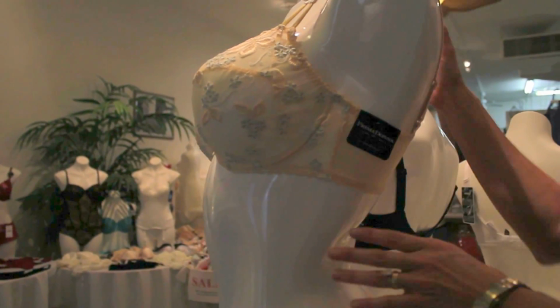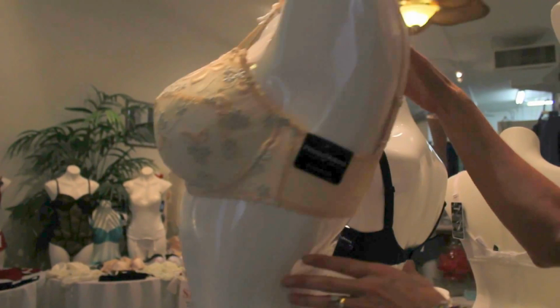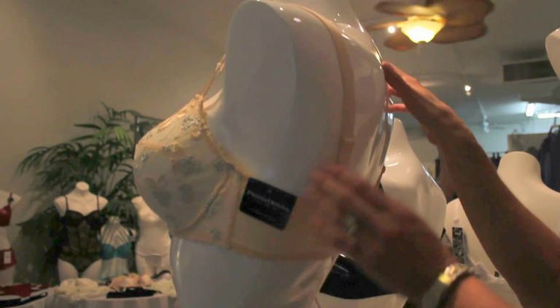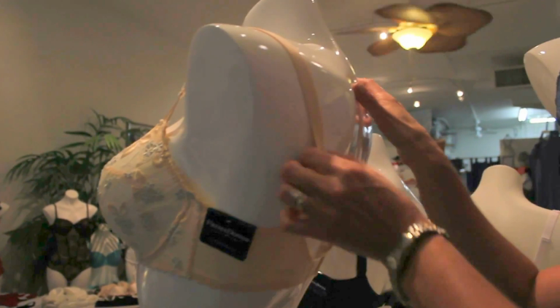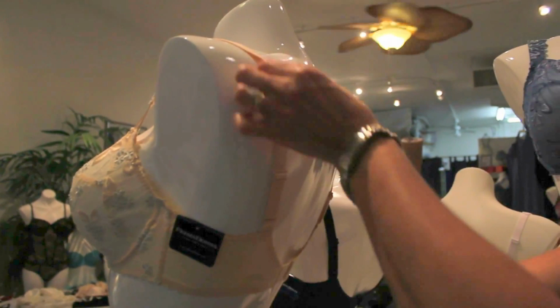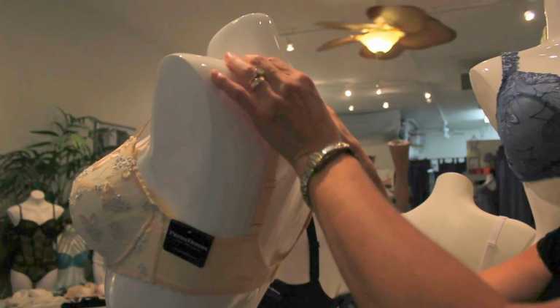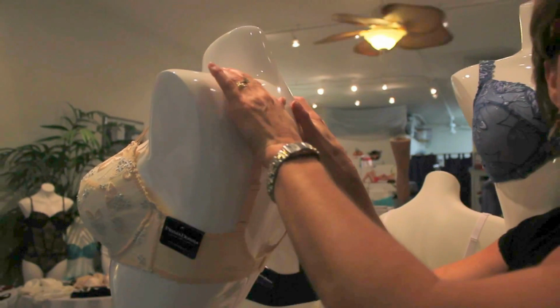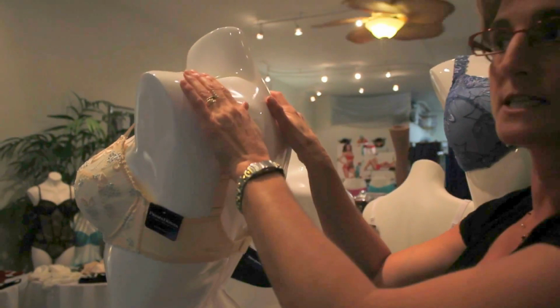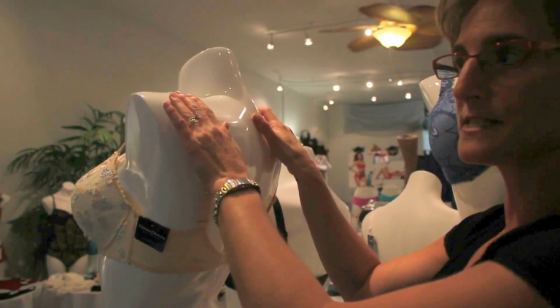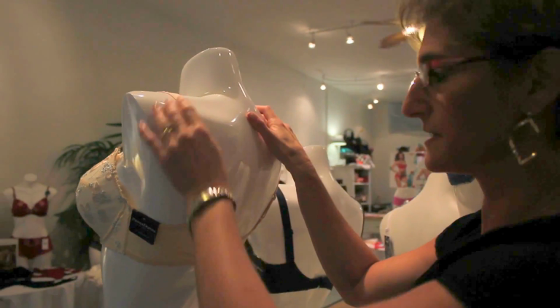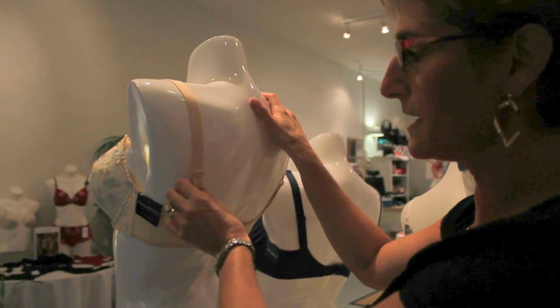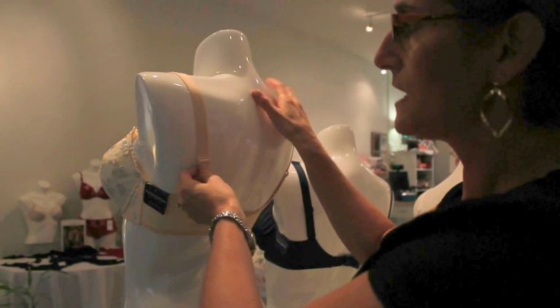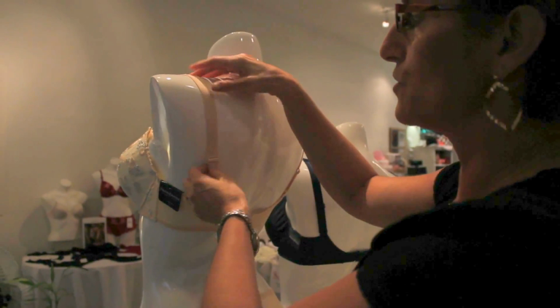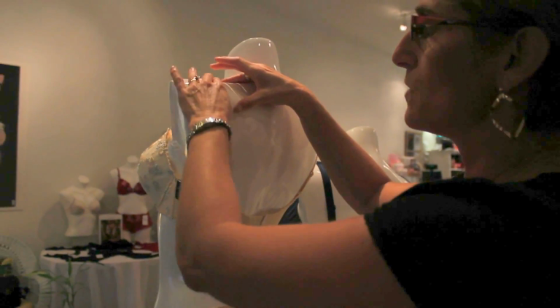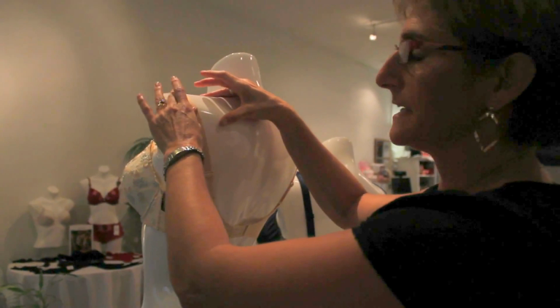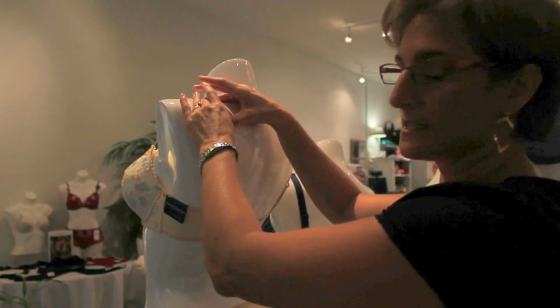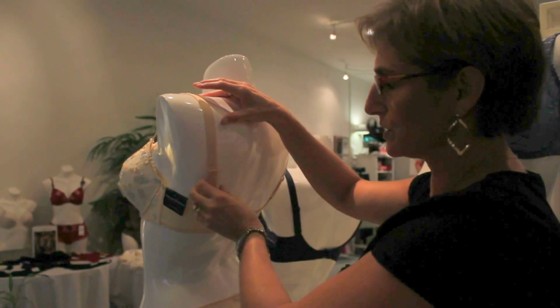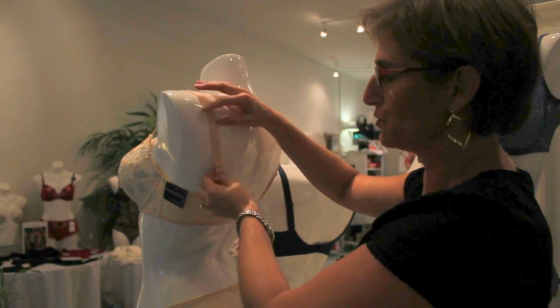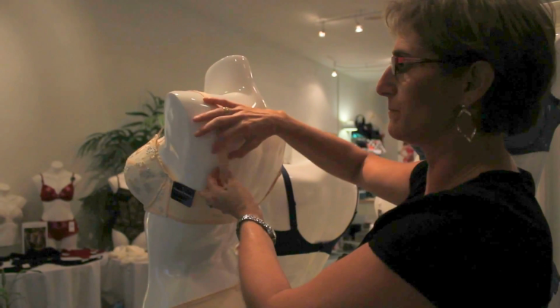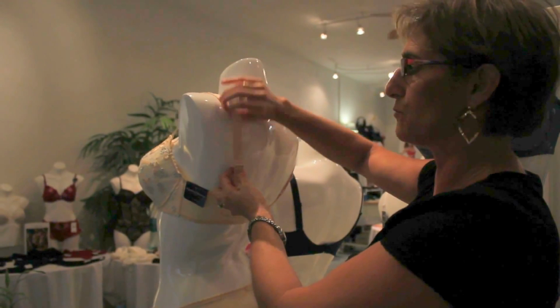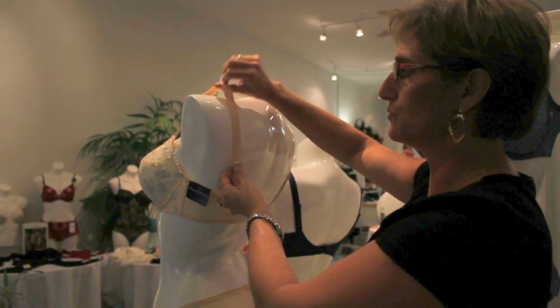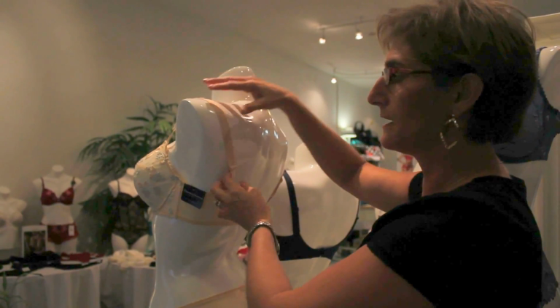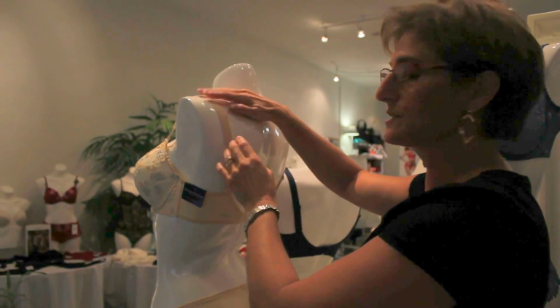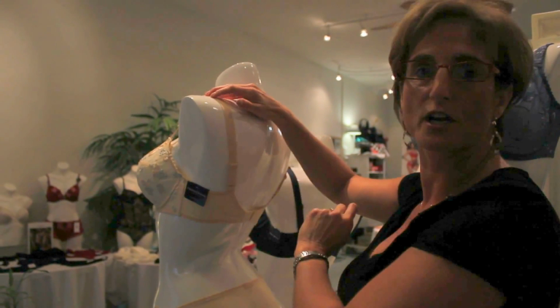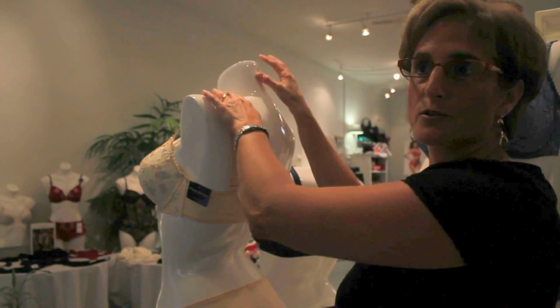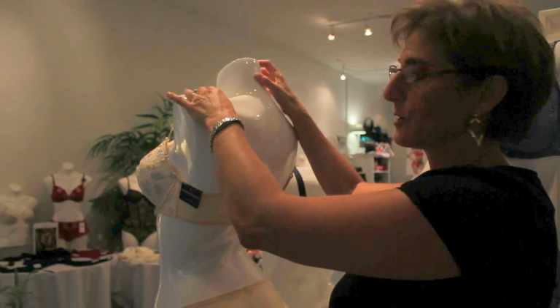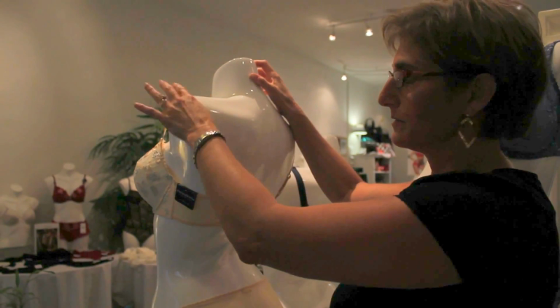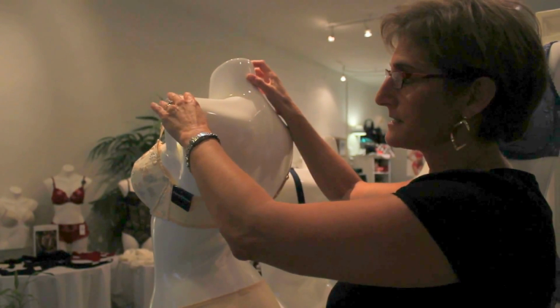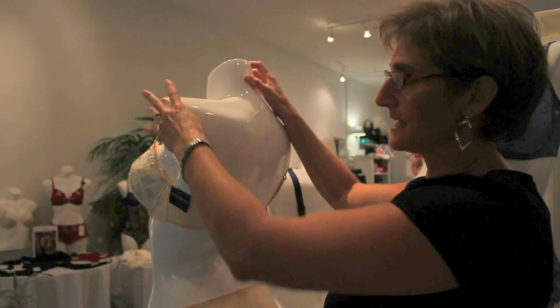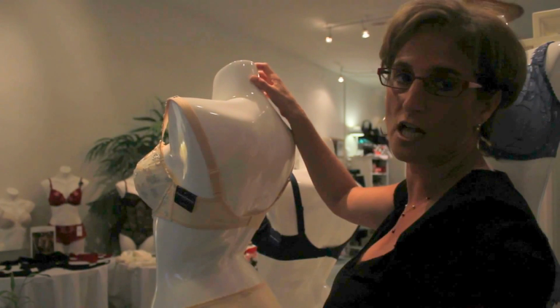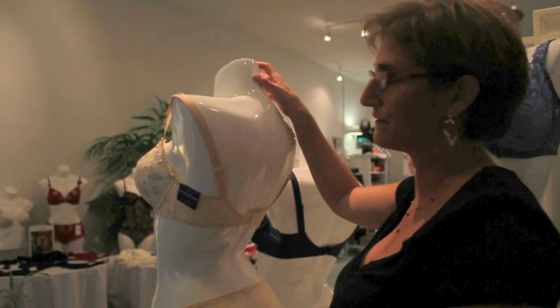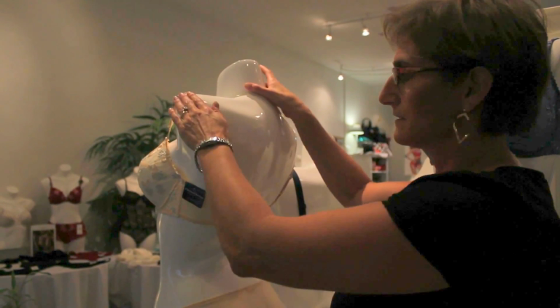The straps don't have to be tight on a bra — they're only 10% of your support. So you don't want them digging into the shoulder. They can be somewhat loose and comfortable, but not so loose that they're going to slide and fall off.